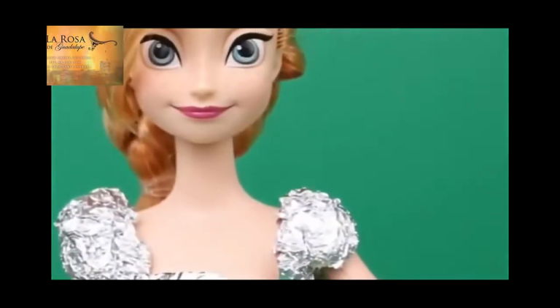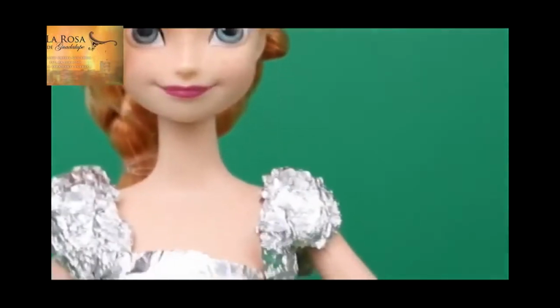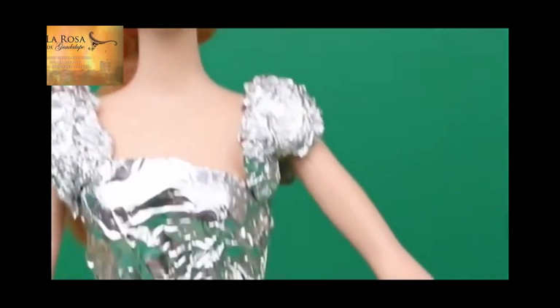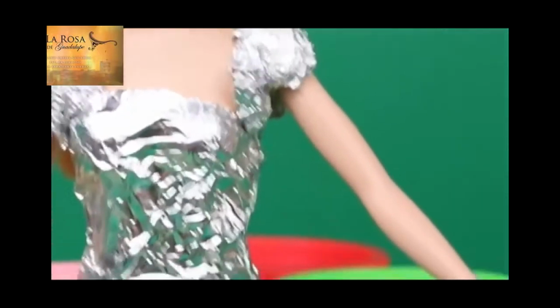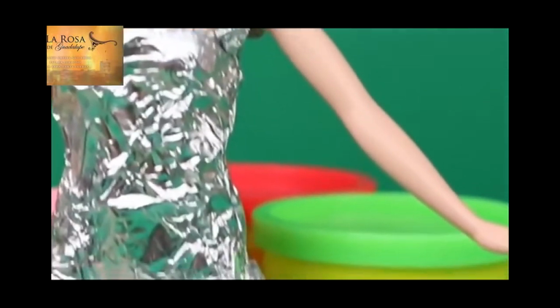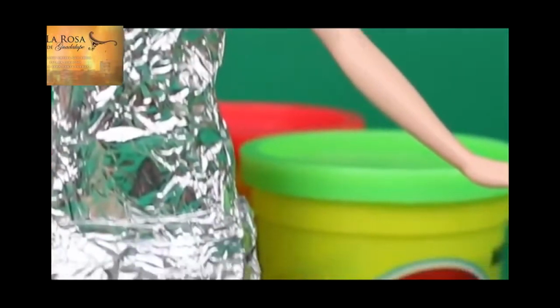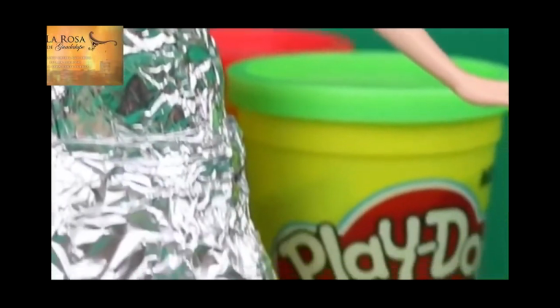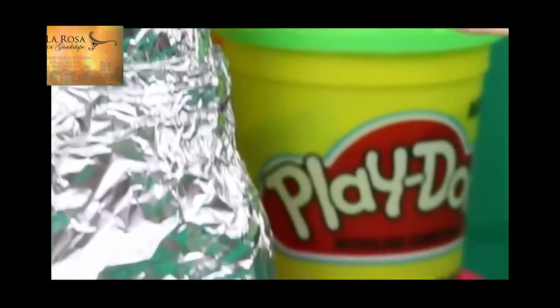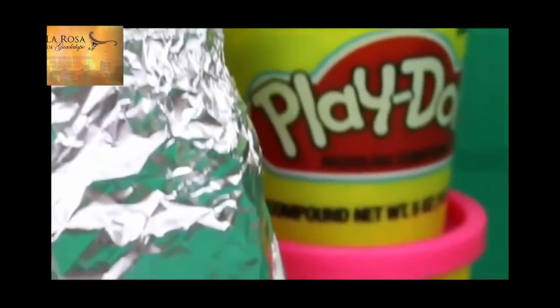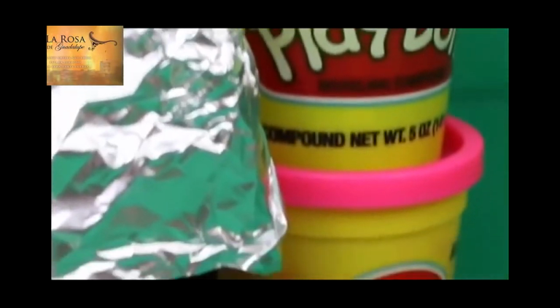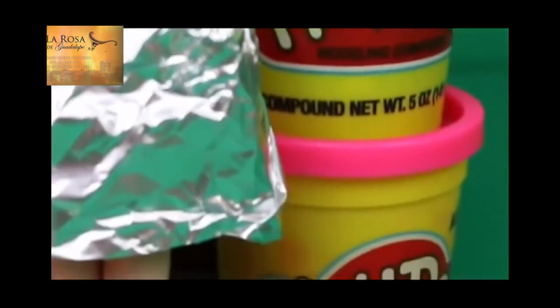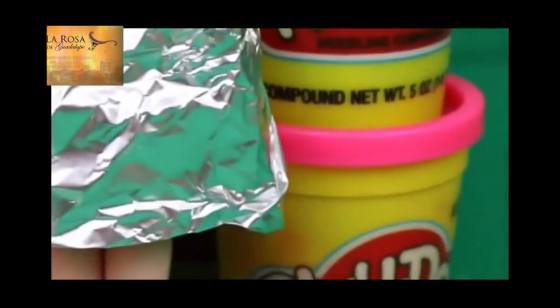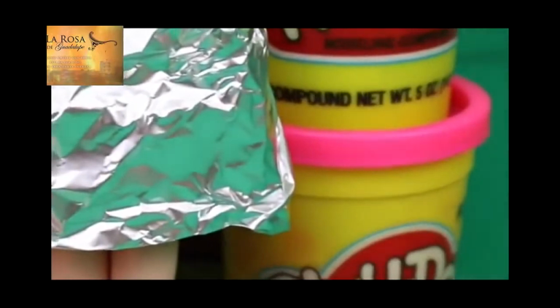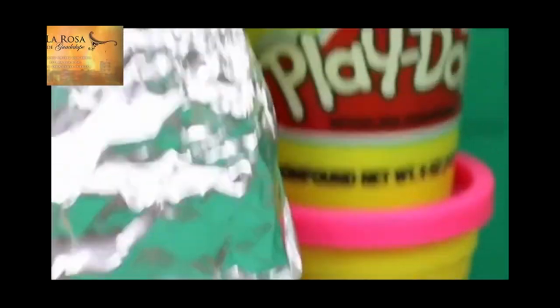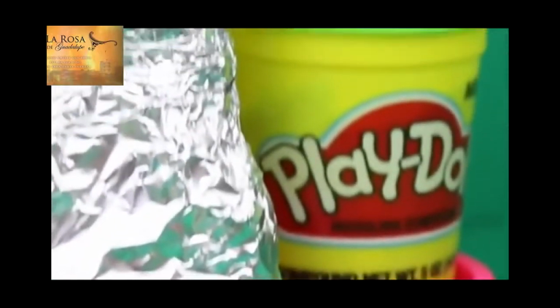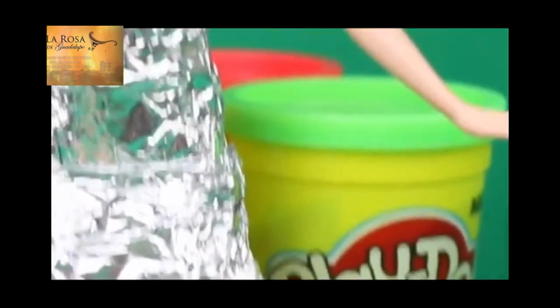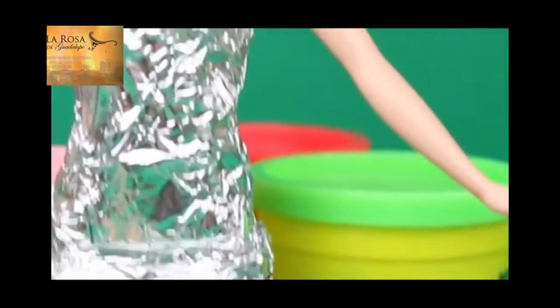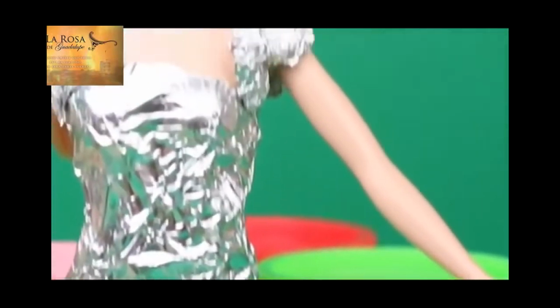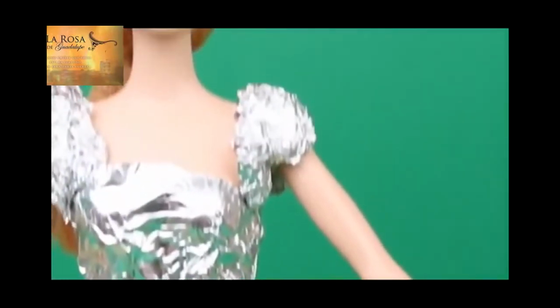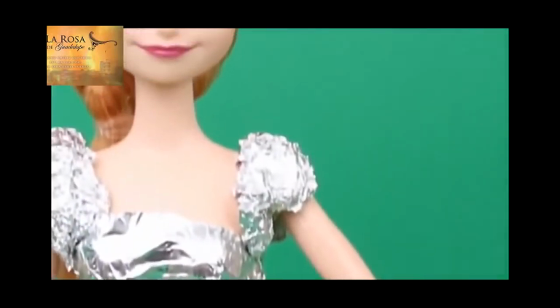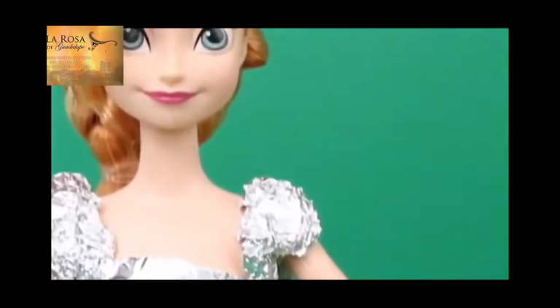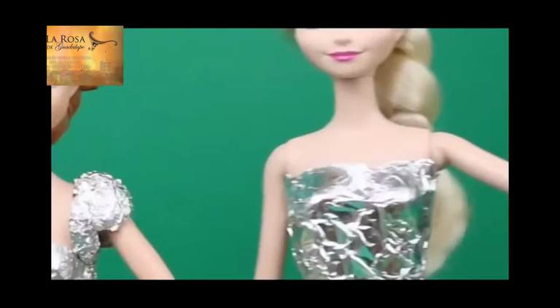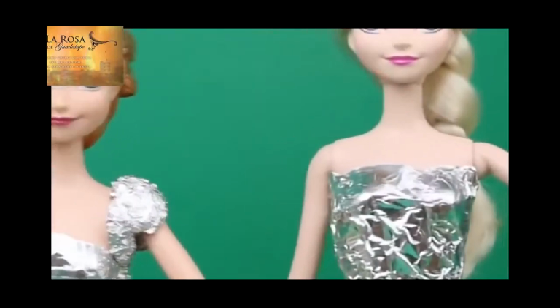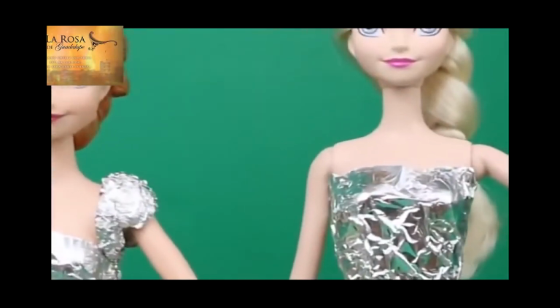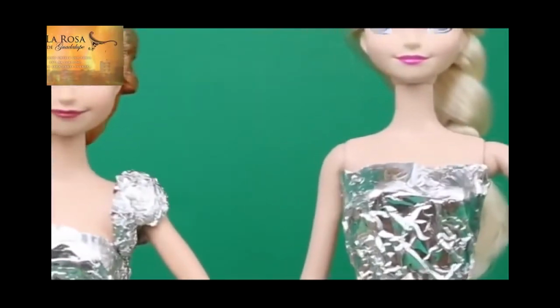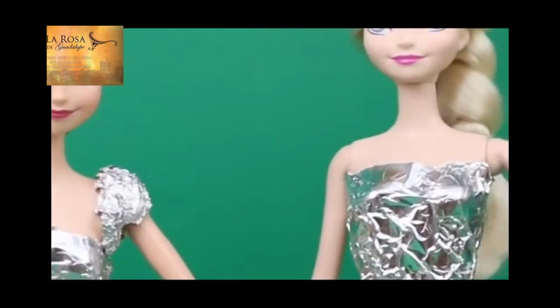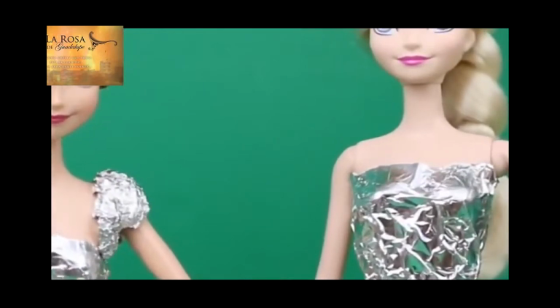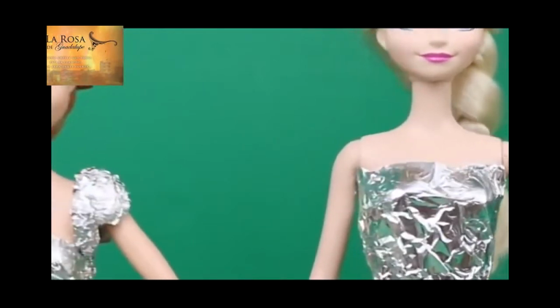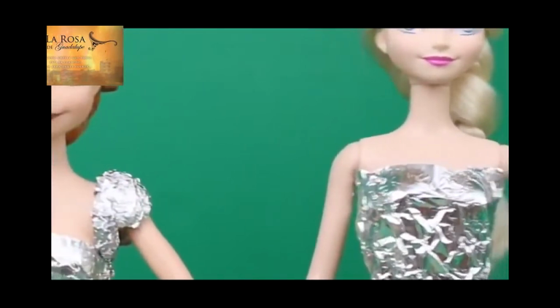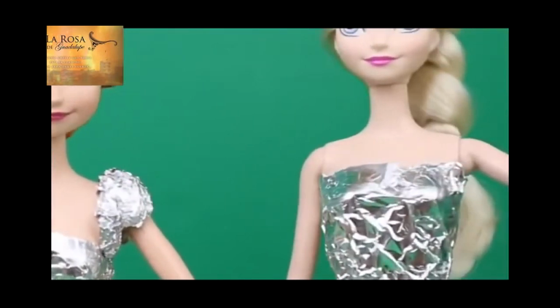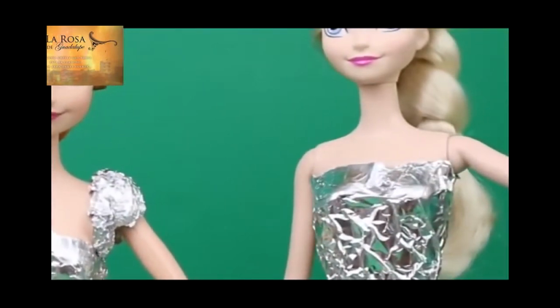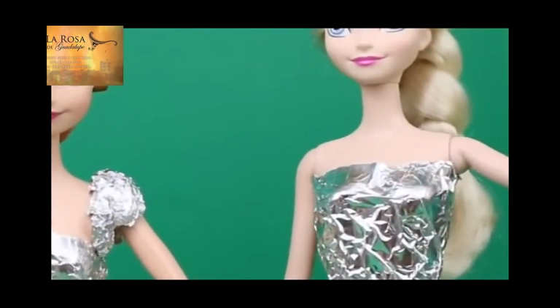And there you have it. Anna's dress is complete. This is super easy and a great project for kids, and cheap, too. Probably cost less than 50 cents to make this thing. Here are Elsa and Anna together in their foil dresses. They look very futuristic.